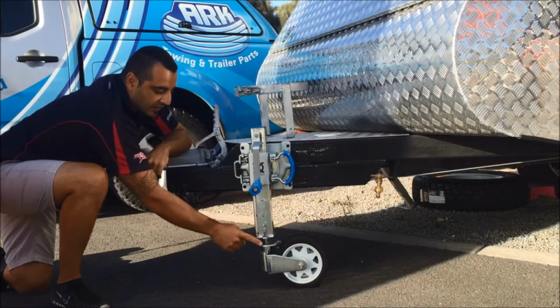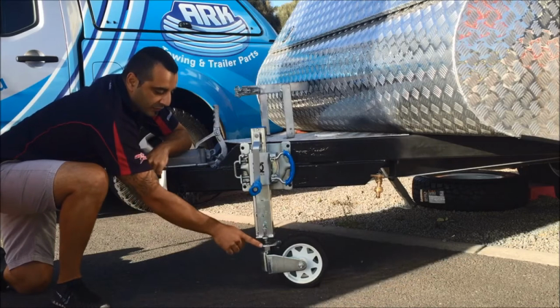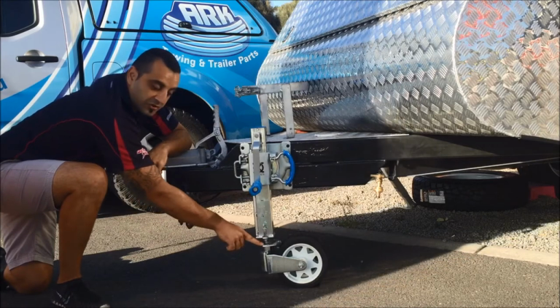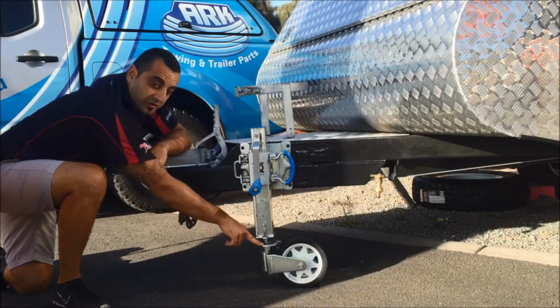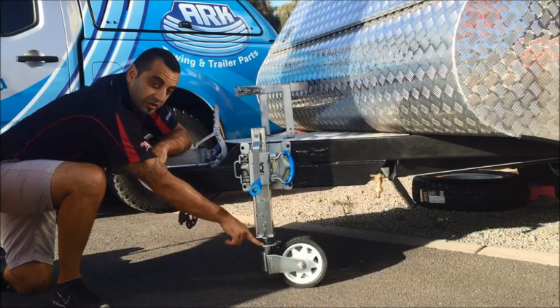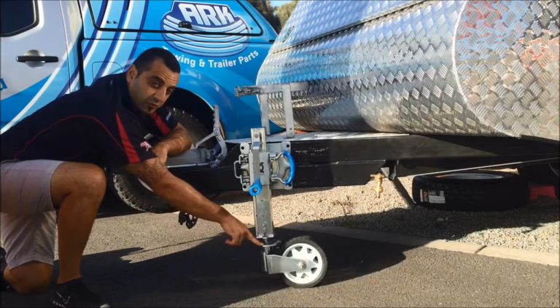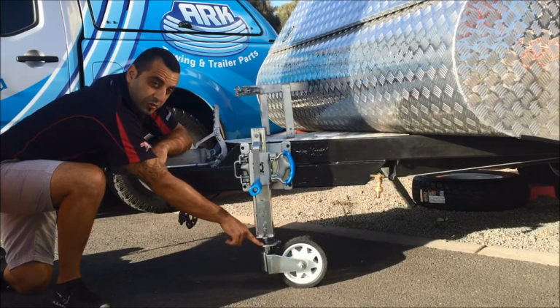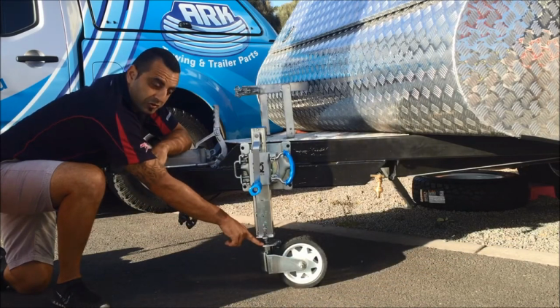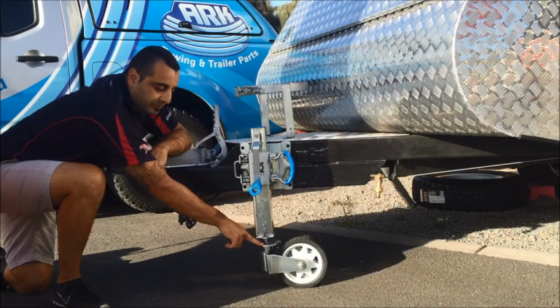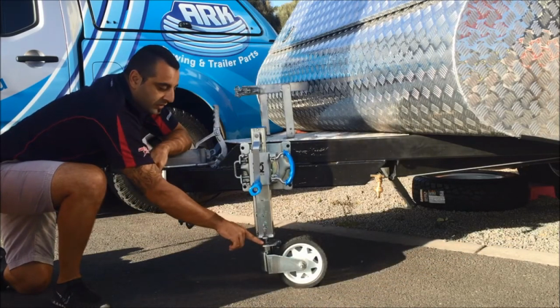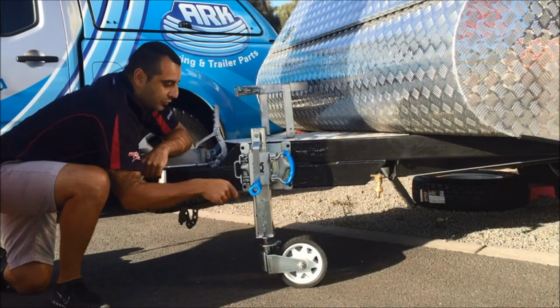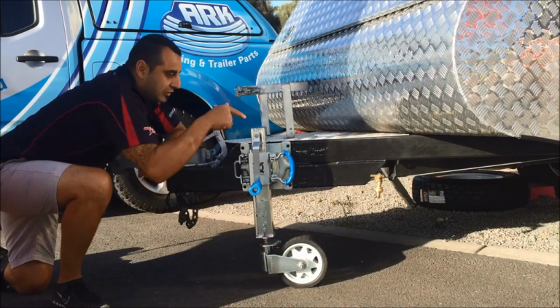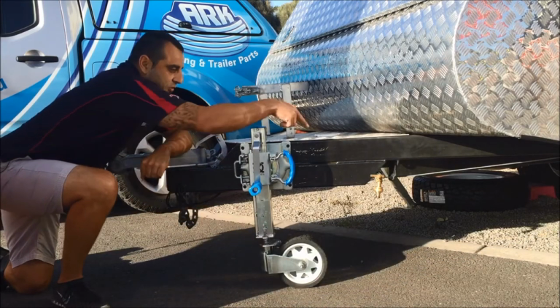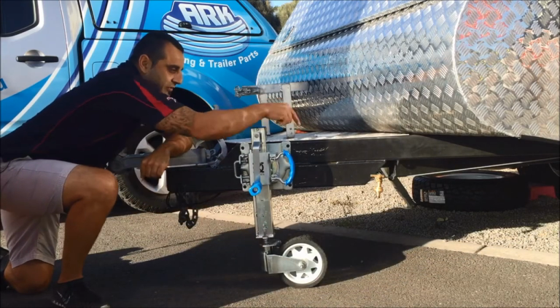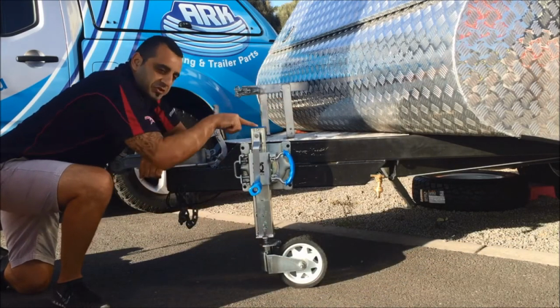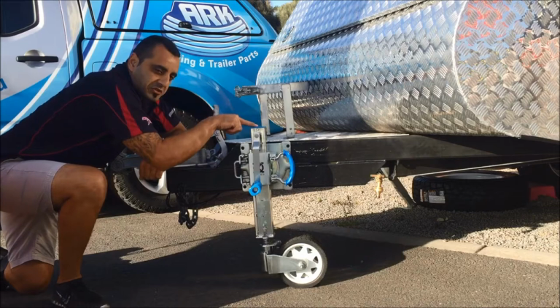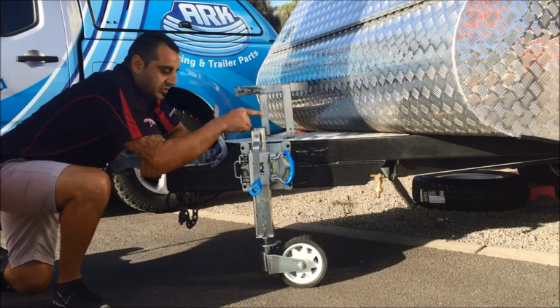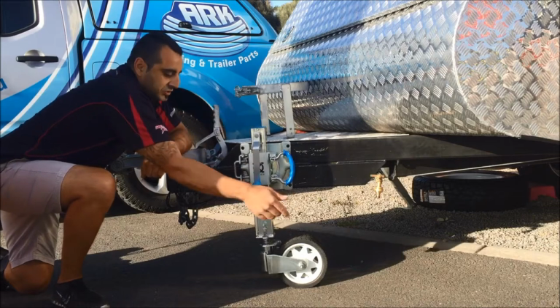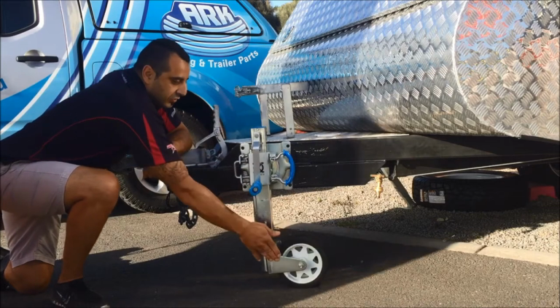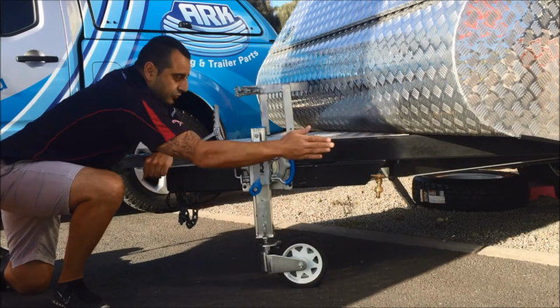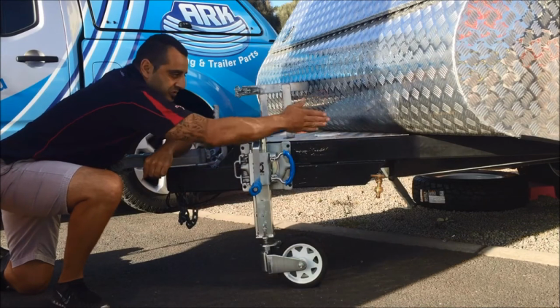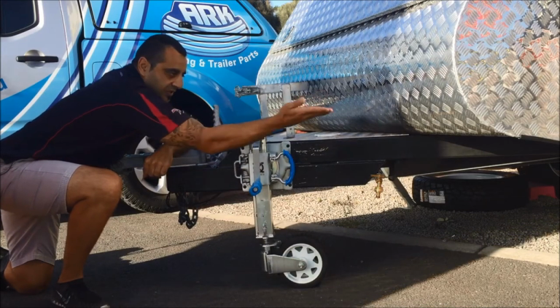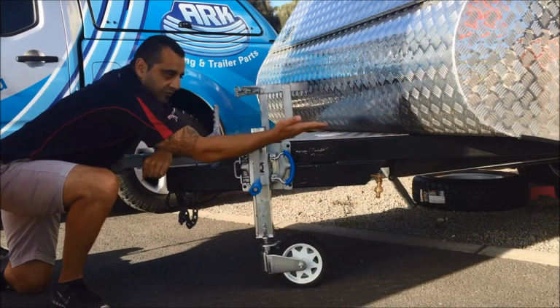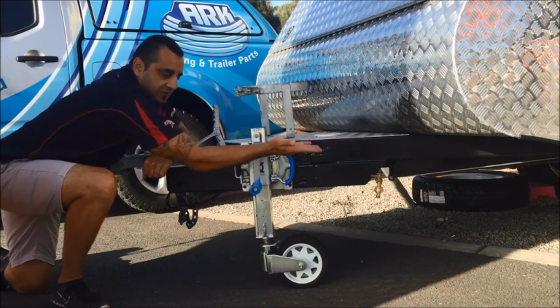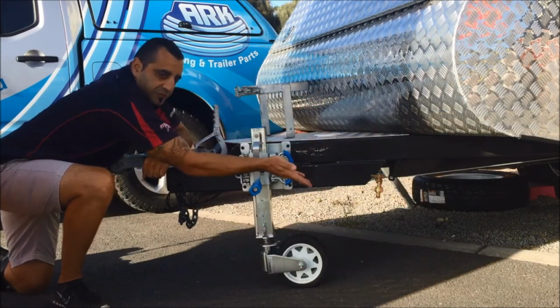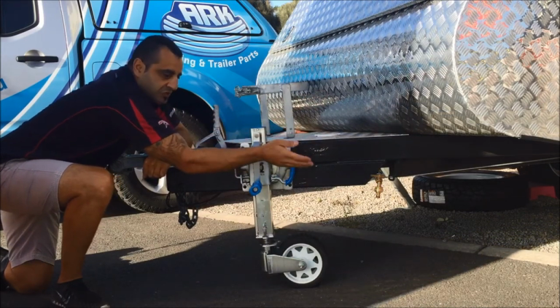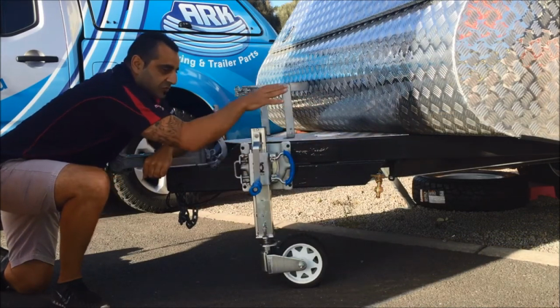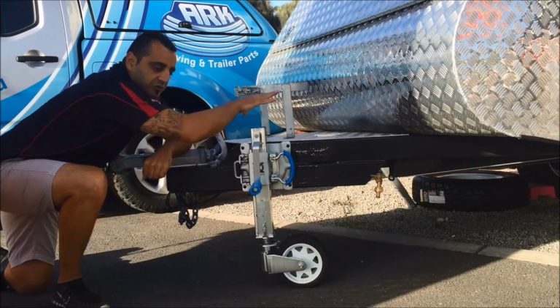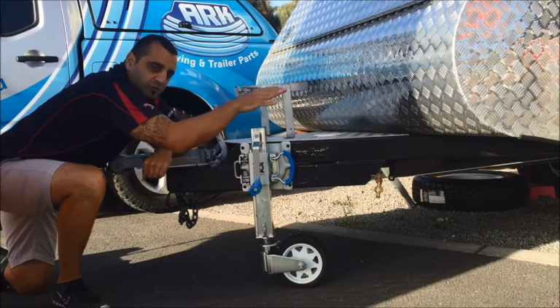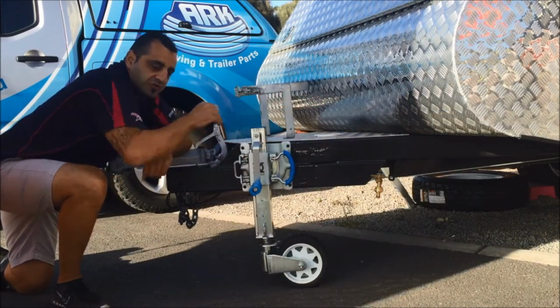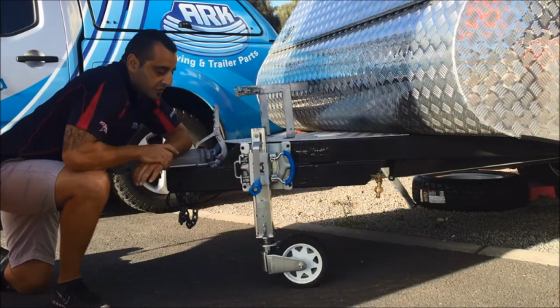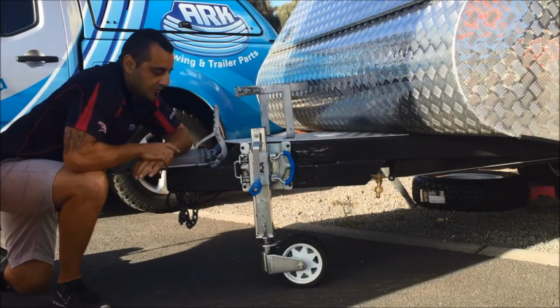We've also got a wheel yoke lock here. So when you're in the traveling position you can actually lock your wheels in either five different positions to avoid tool boxes or stone guards.